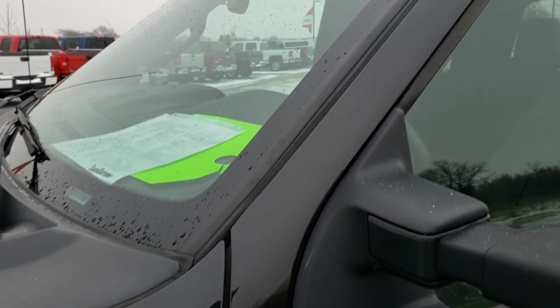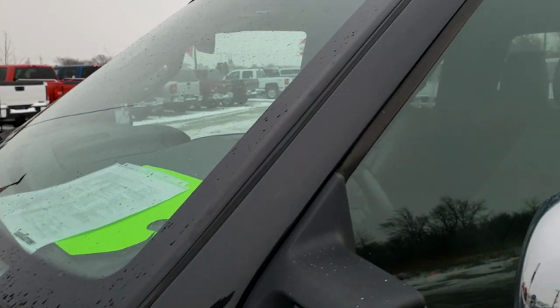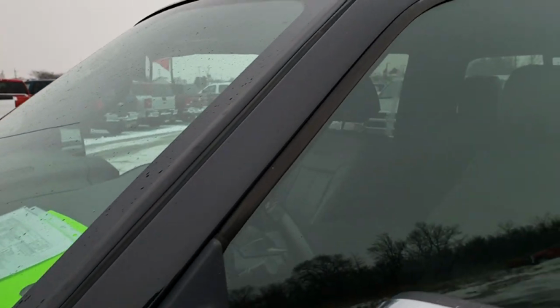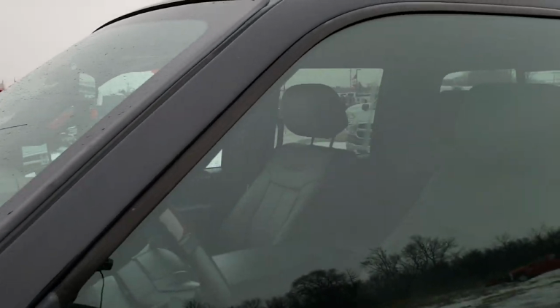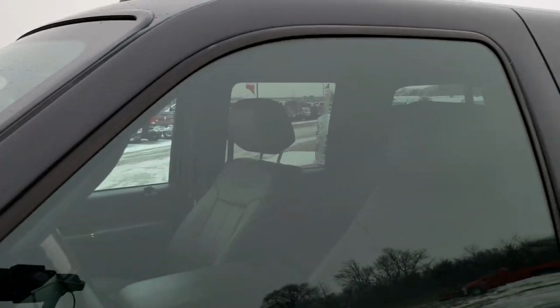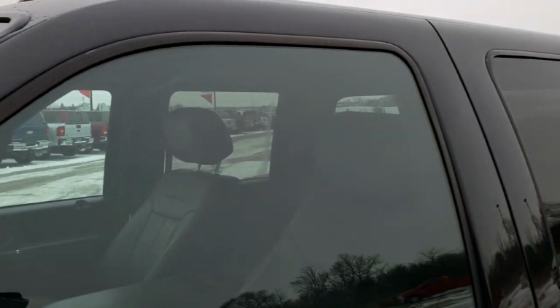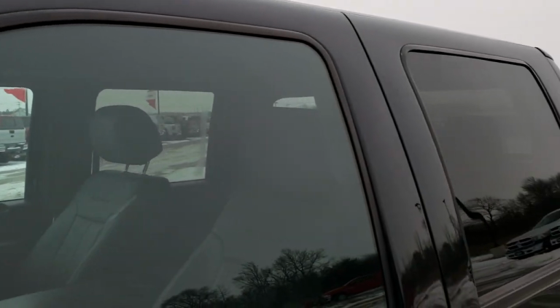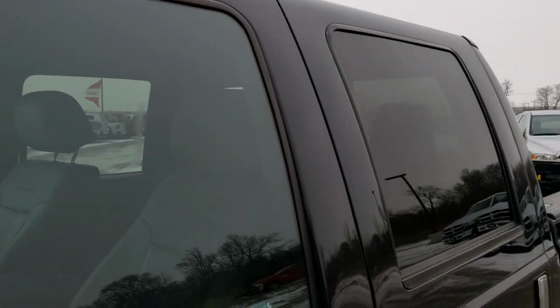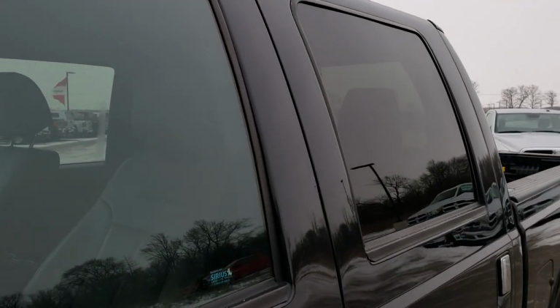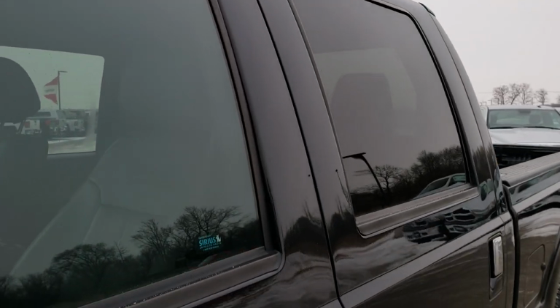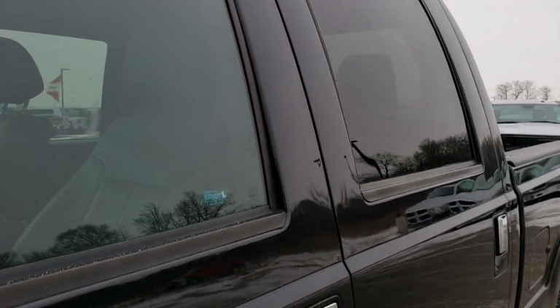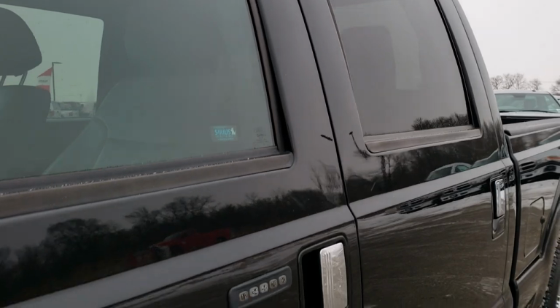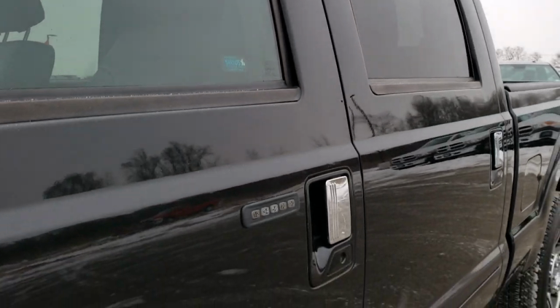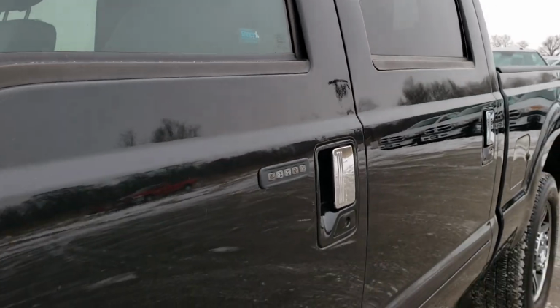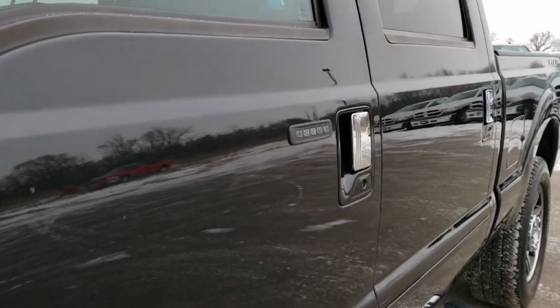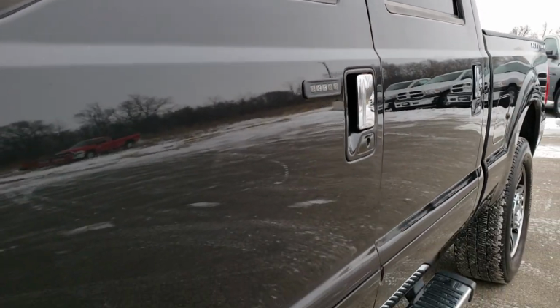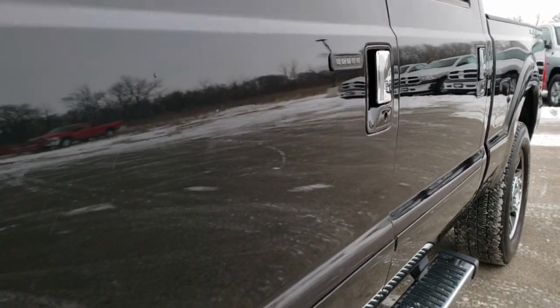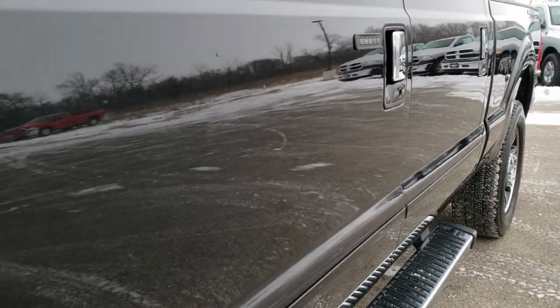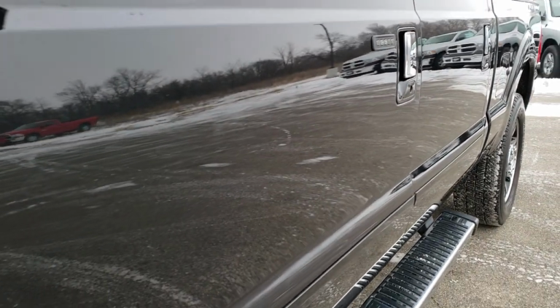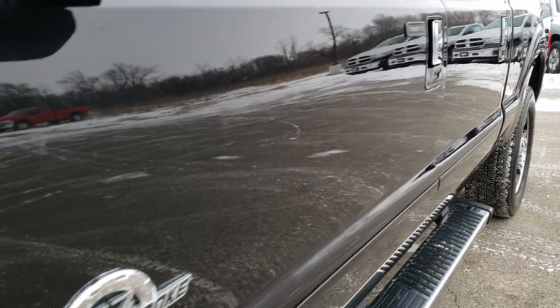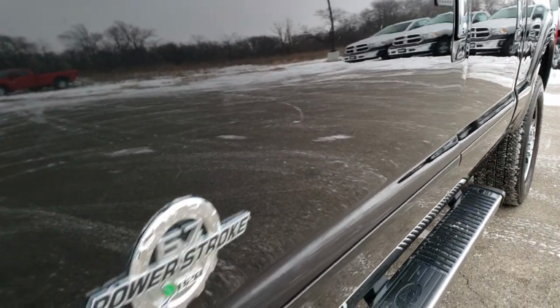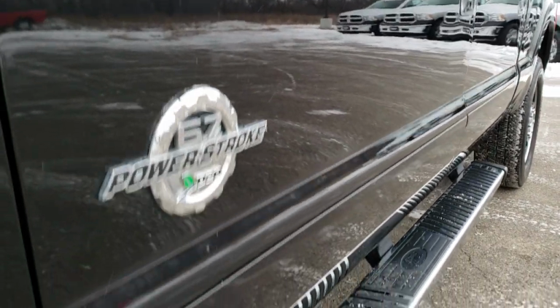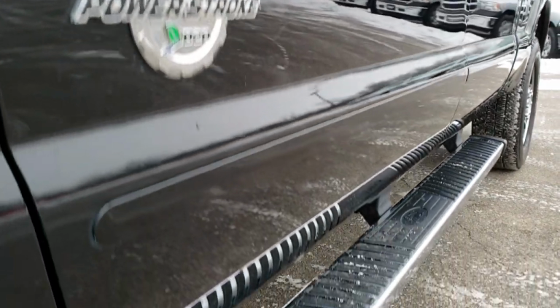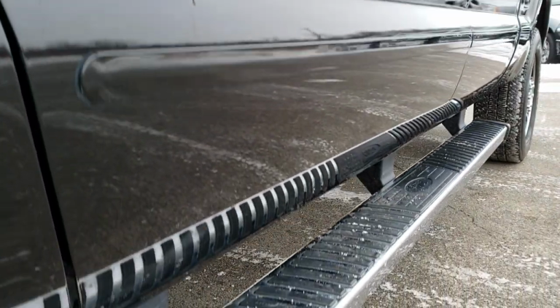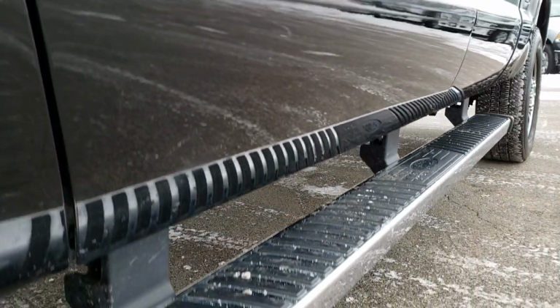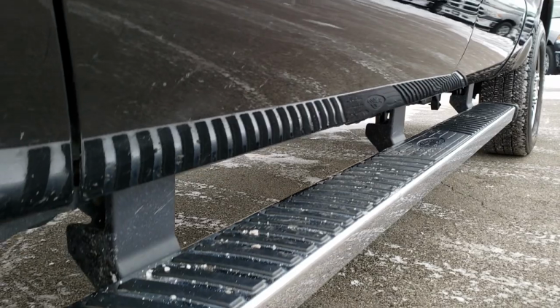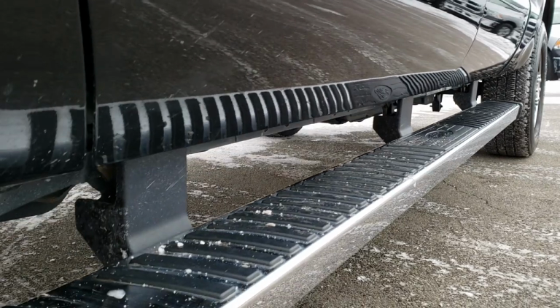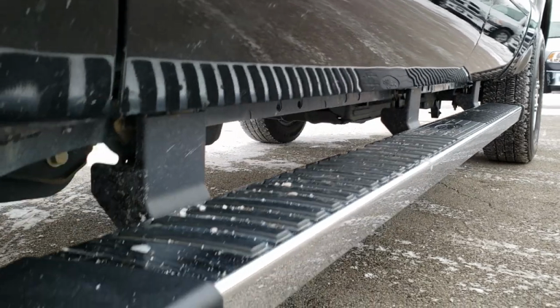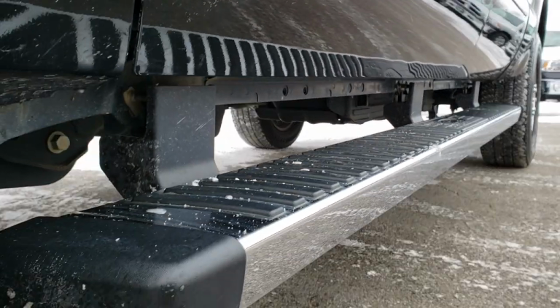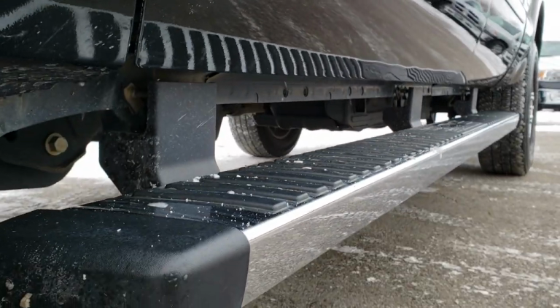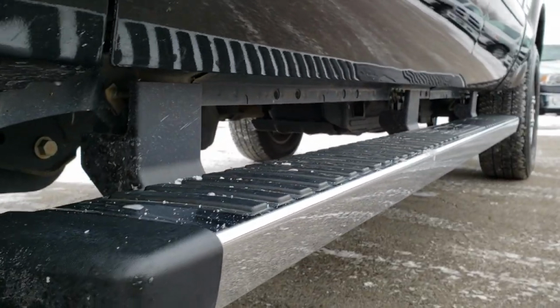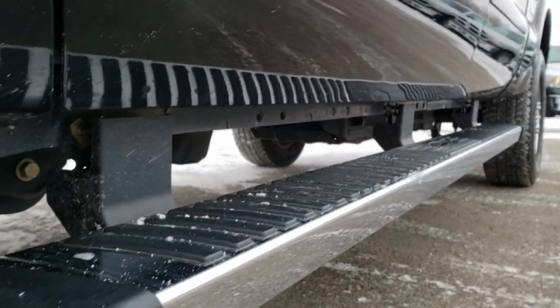Tuxedo black is the color and we shoot all of our videos in 1080p, so if you have HD capabilities on your computer, tablet or smartphone device, turn them on now because I want you right here looking at the truck with me.